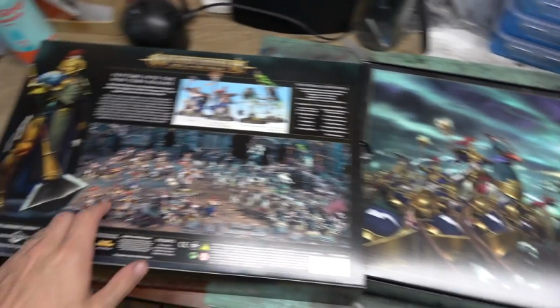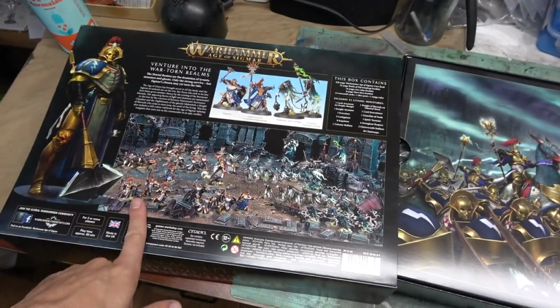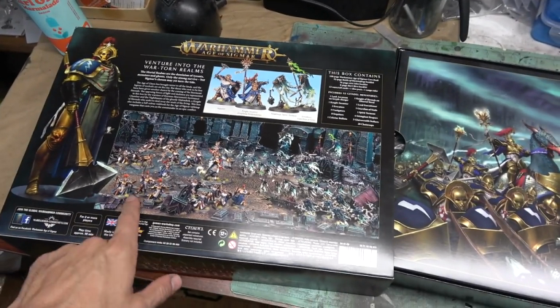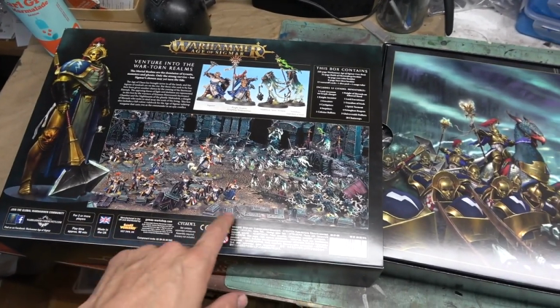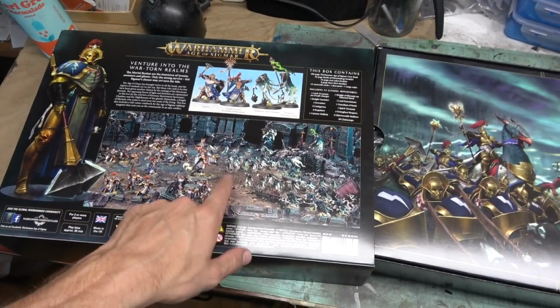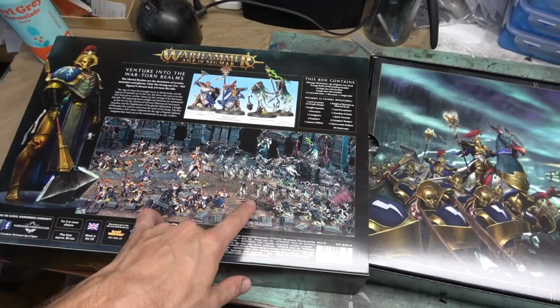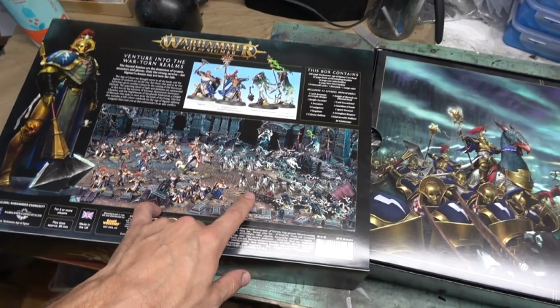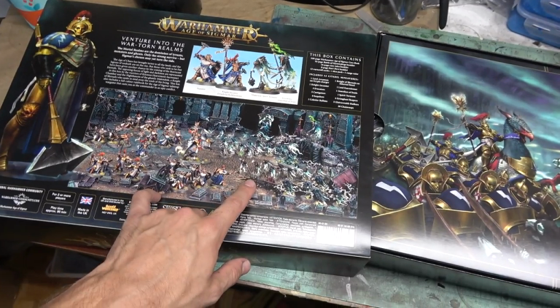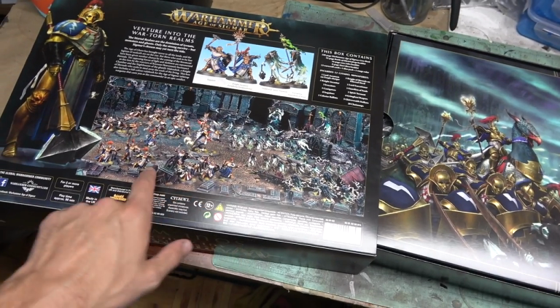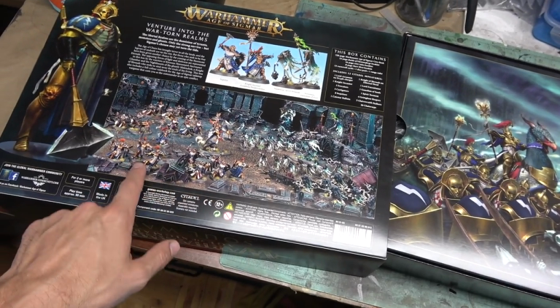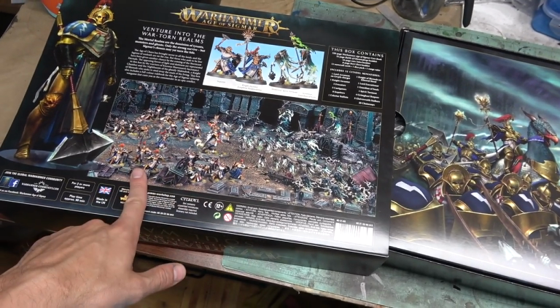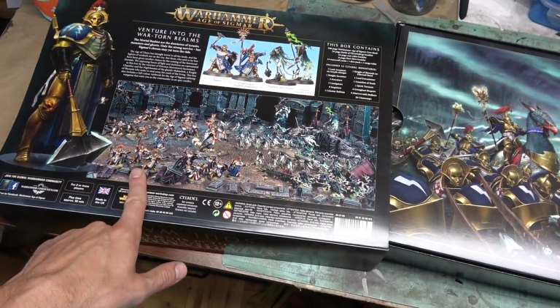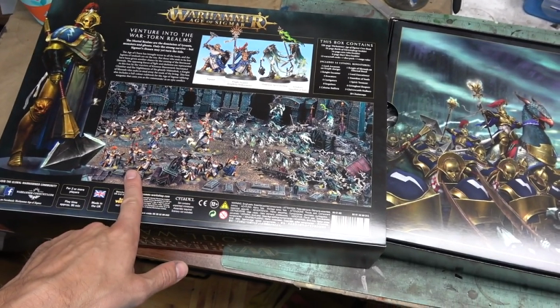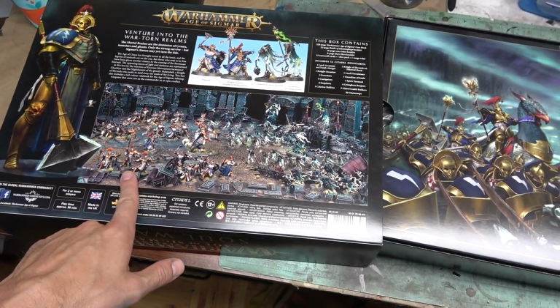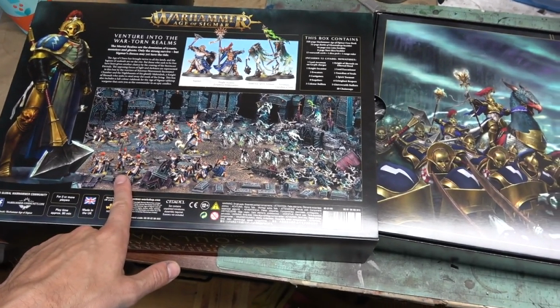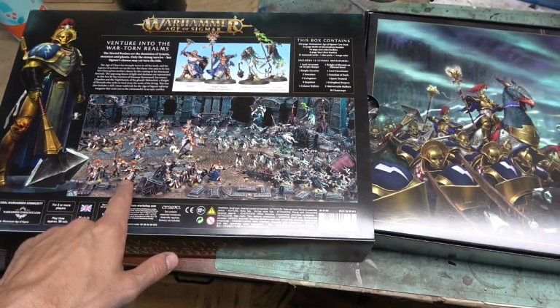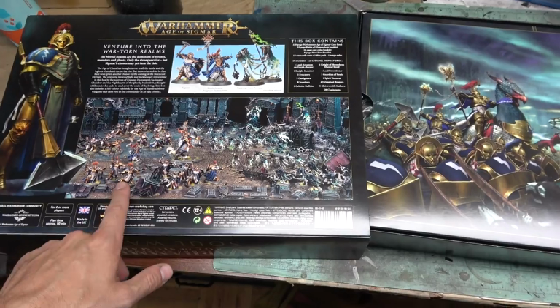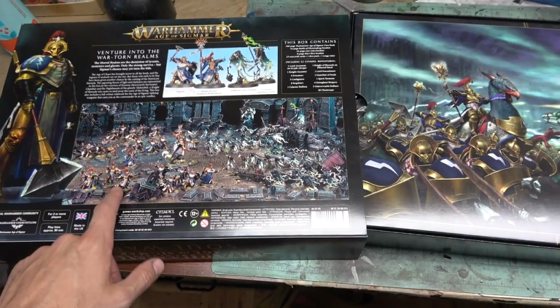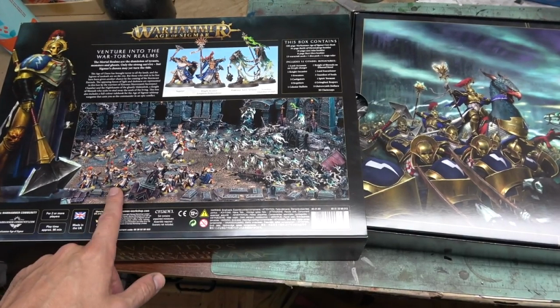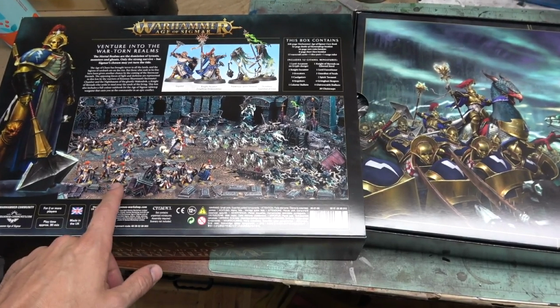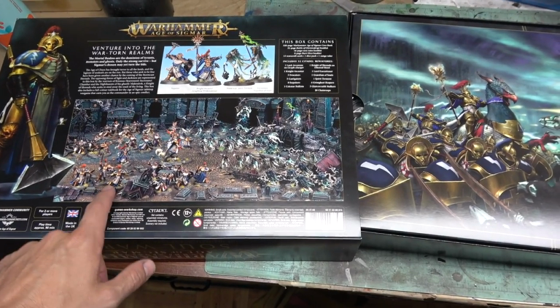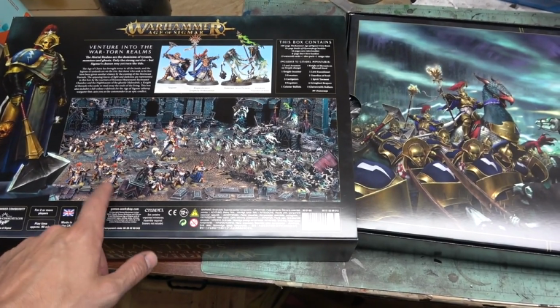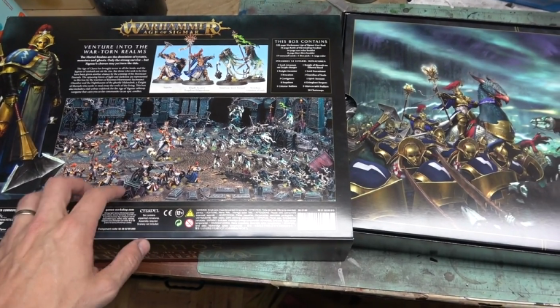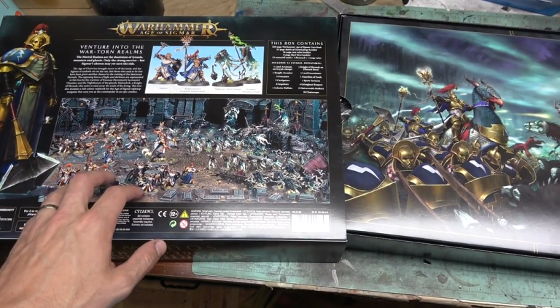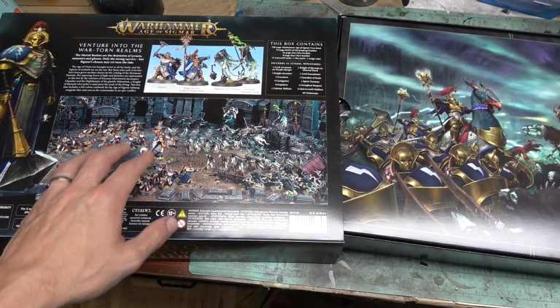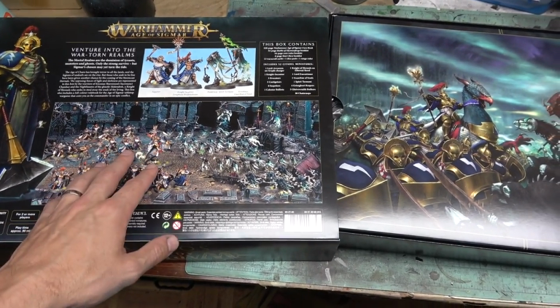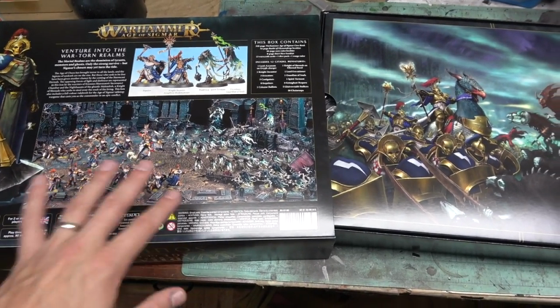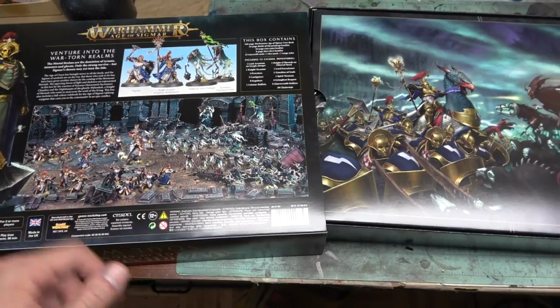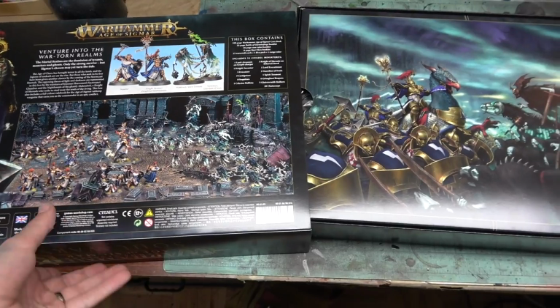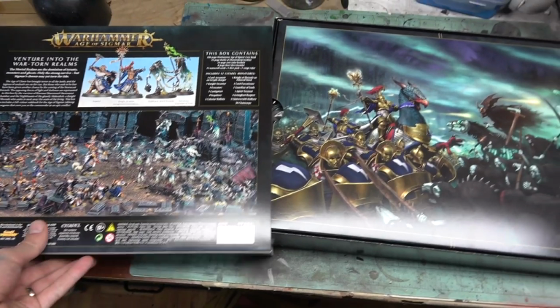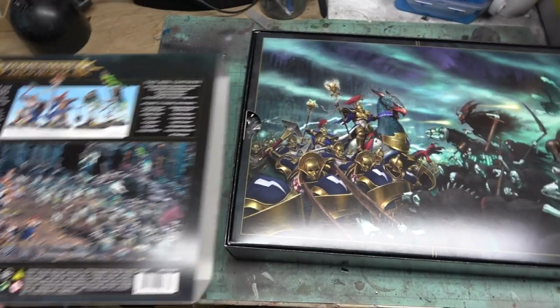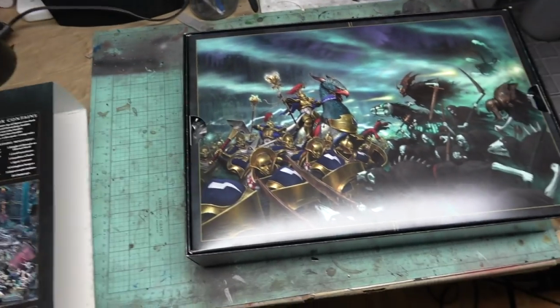From what I understand, some of the units in here aren't big enough to field in a legitimate match play game. So if you double down and get two boxes, the units that are too small are all of a sudden big enough, and you're golden.